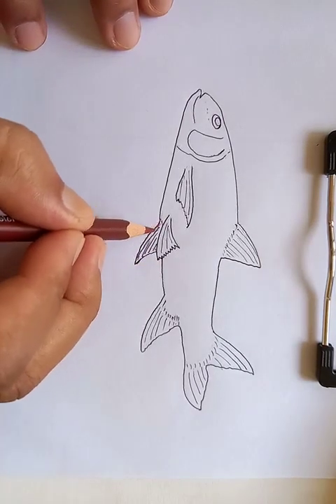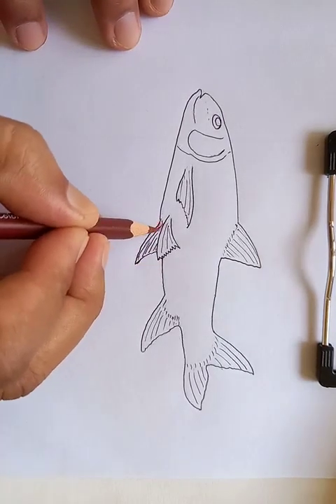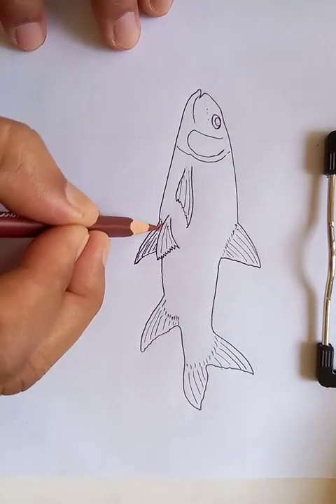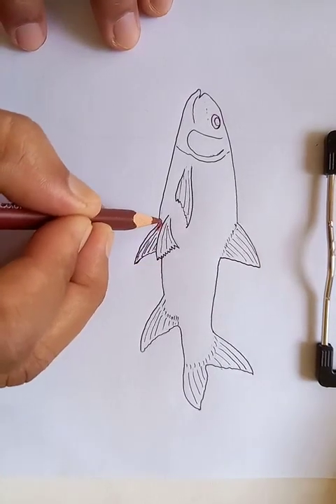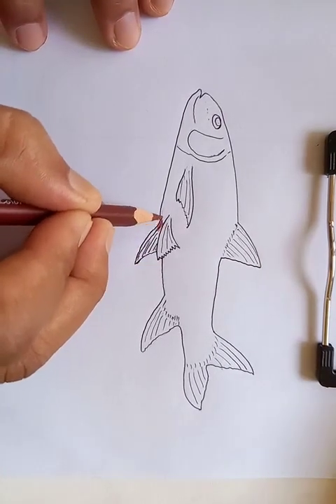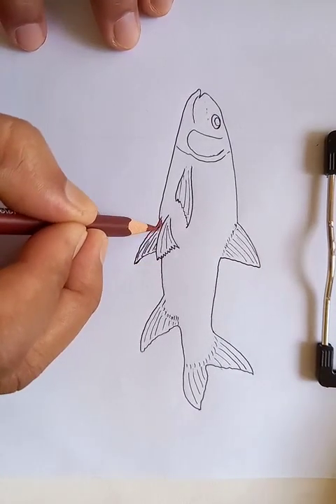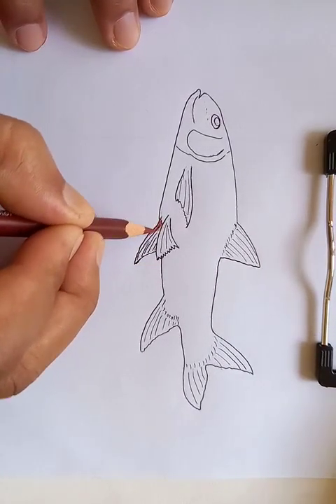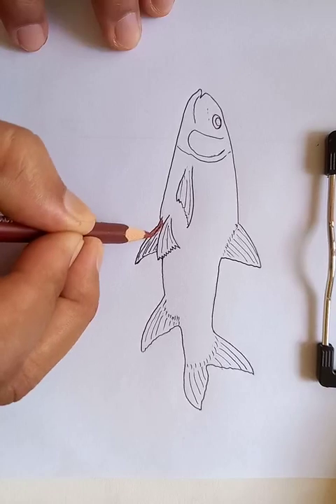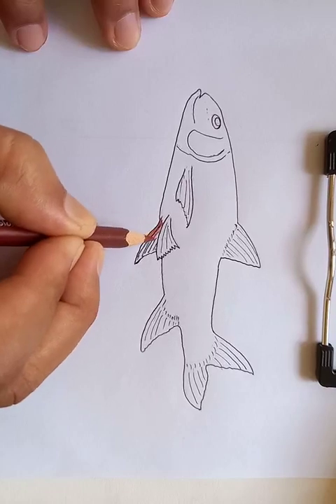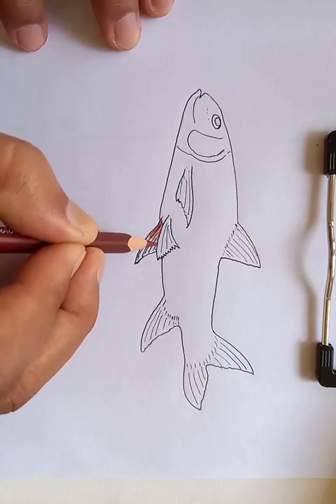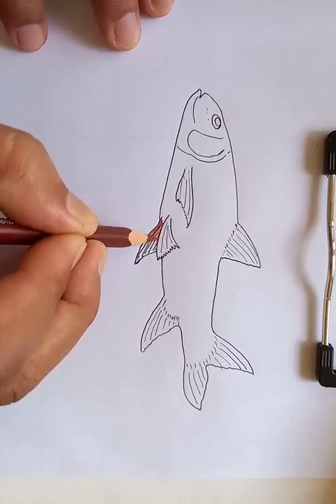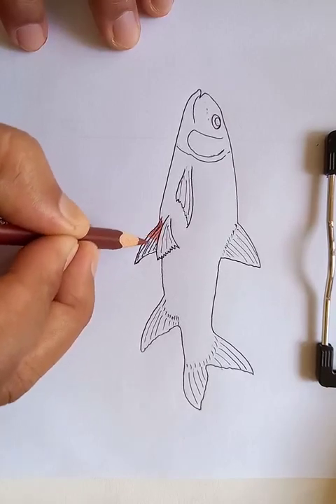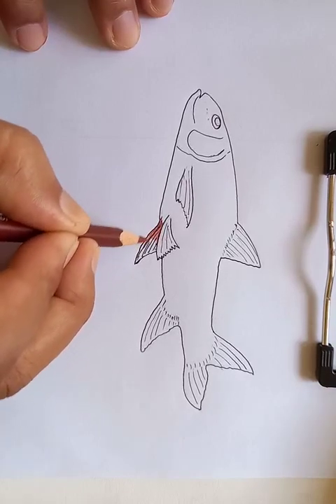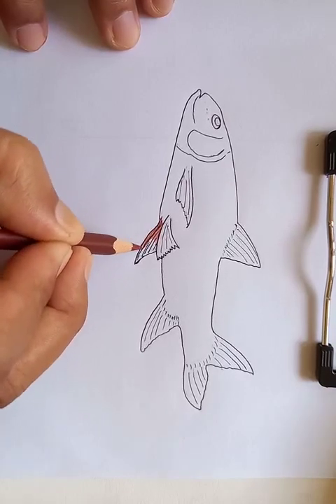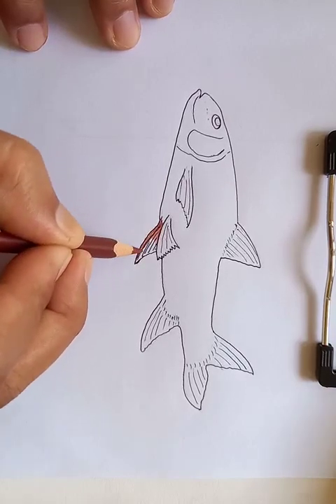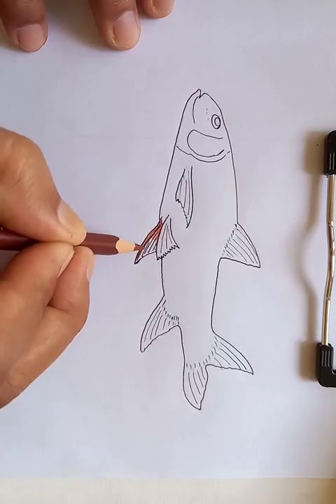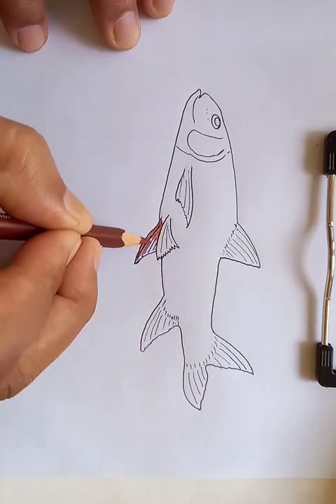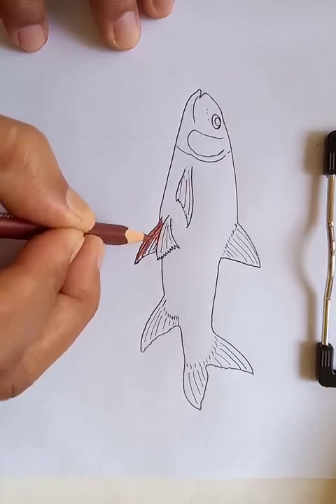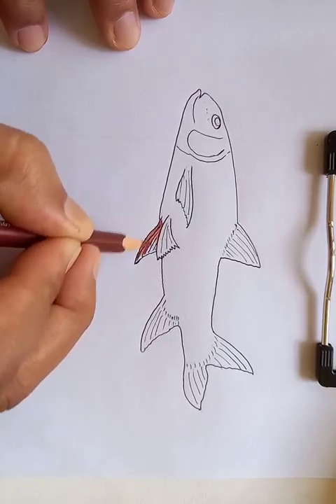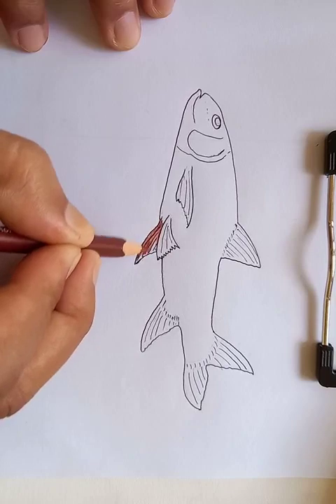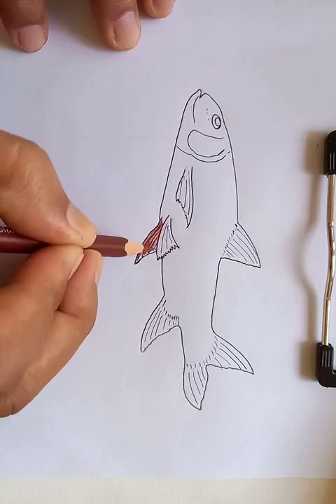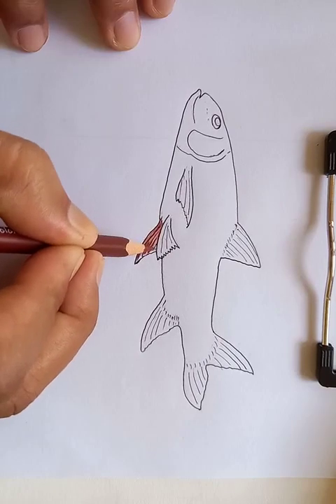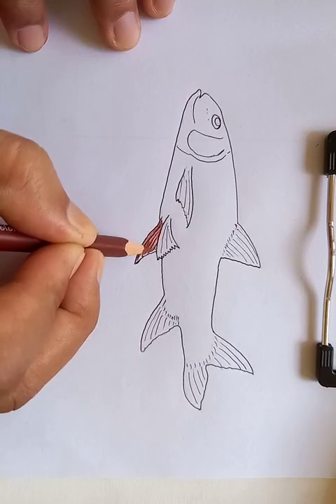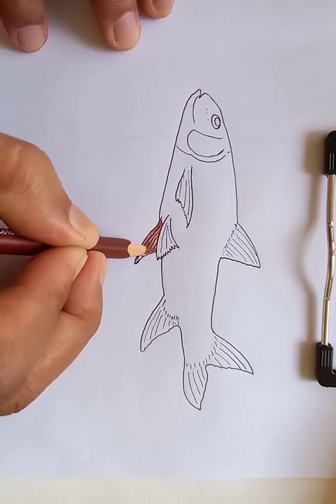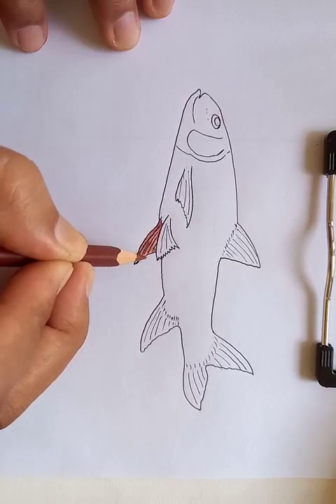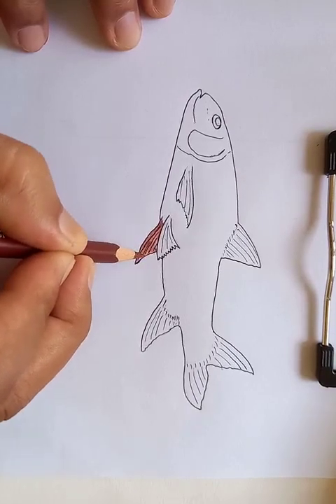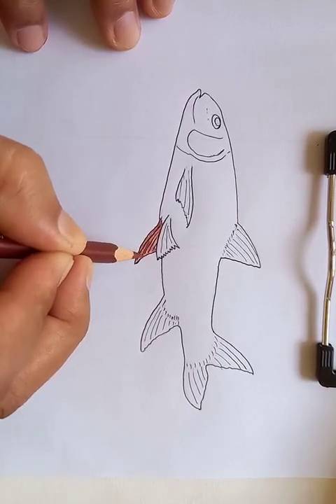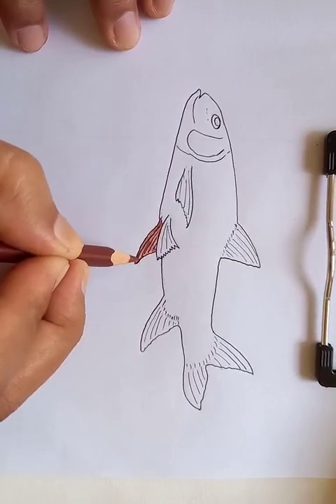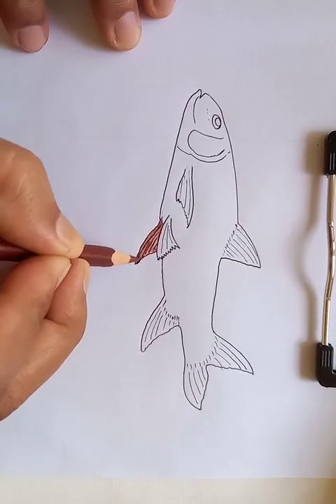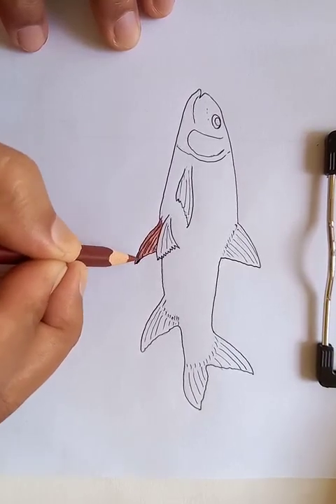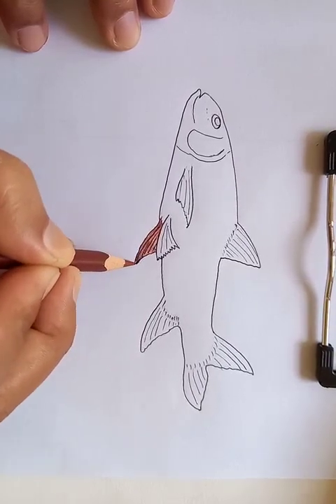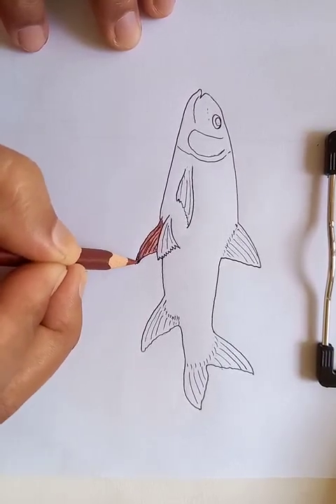Now I'm going to put the dark red color, as you can see here. This is going to be the little bit harder part of this fish.